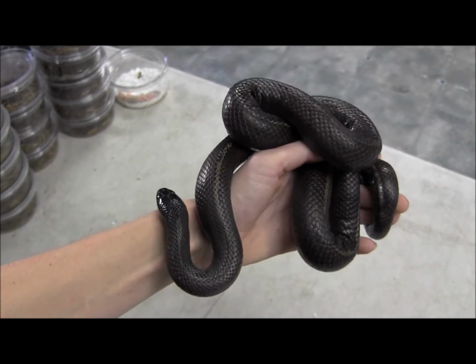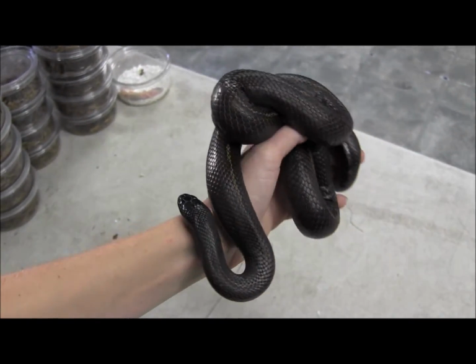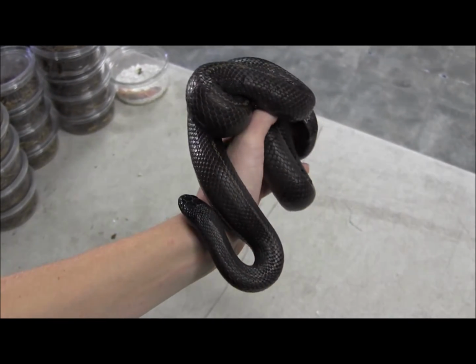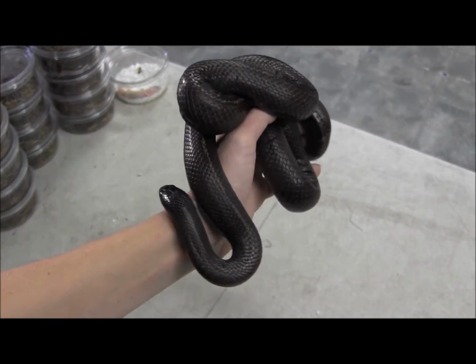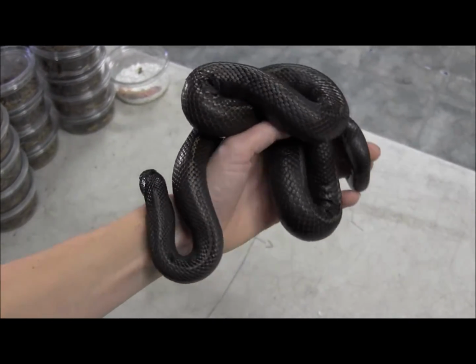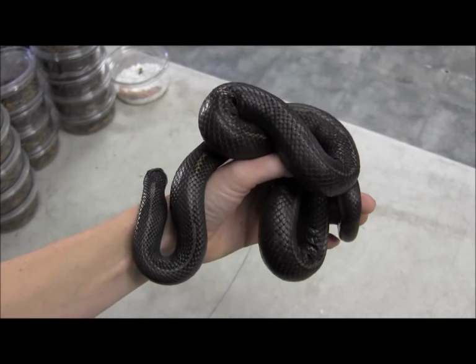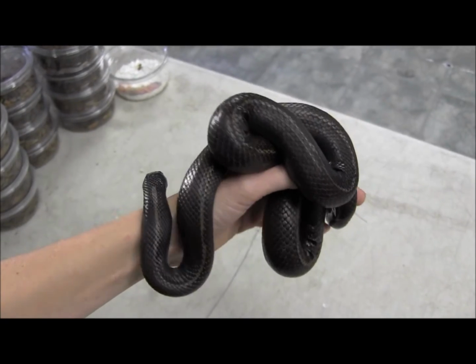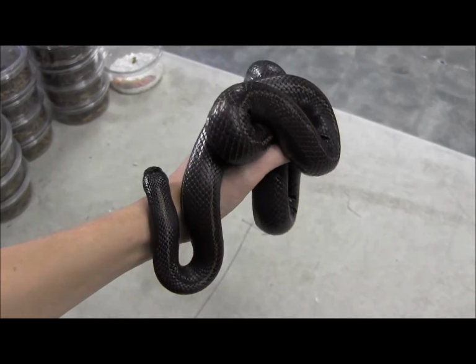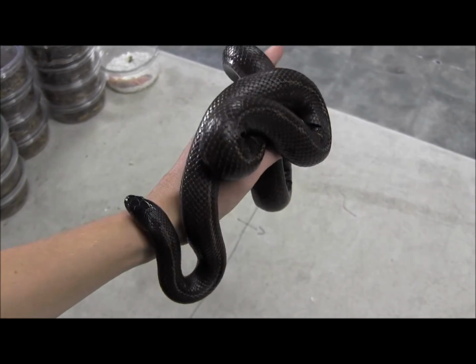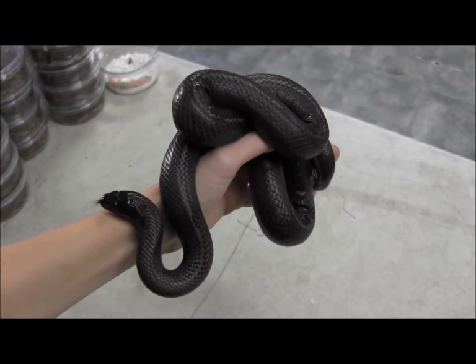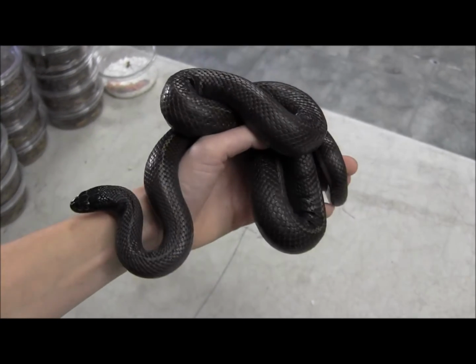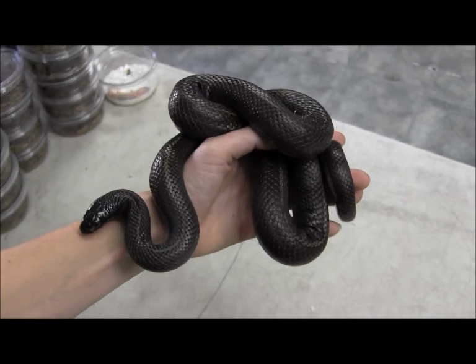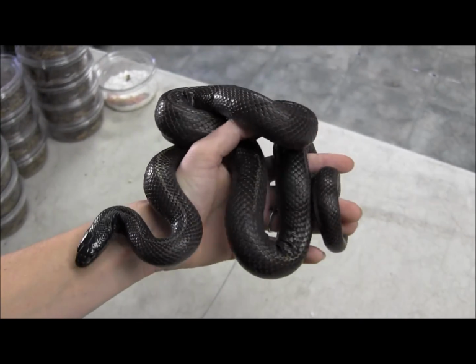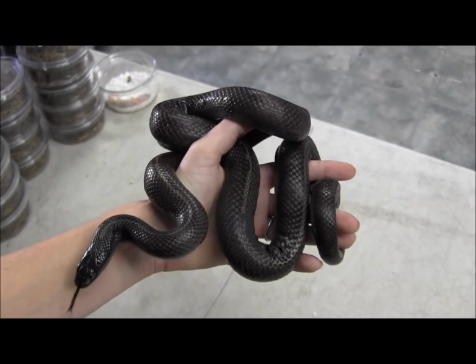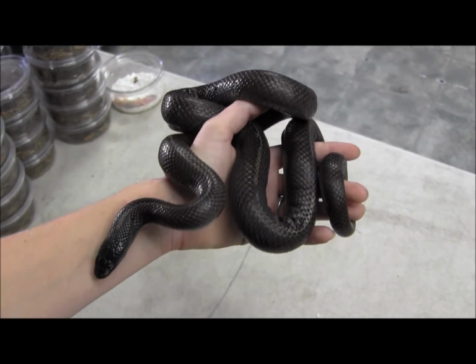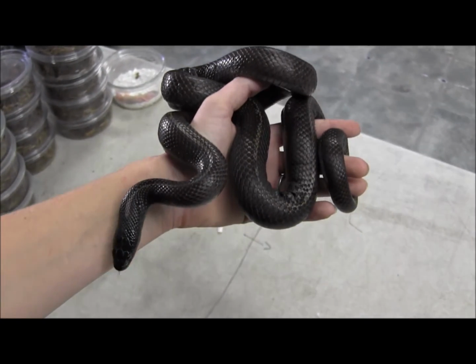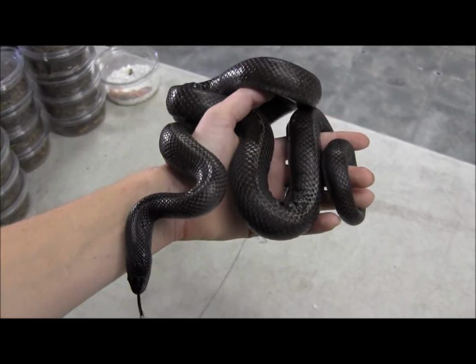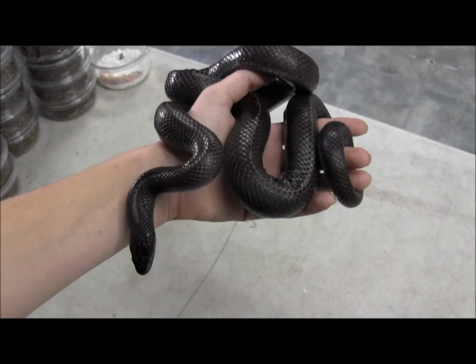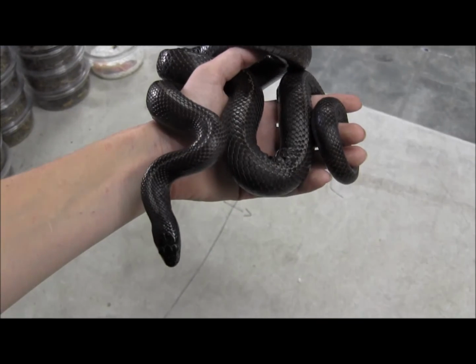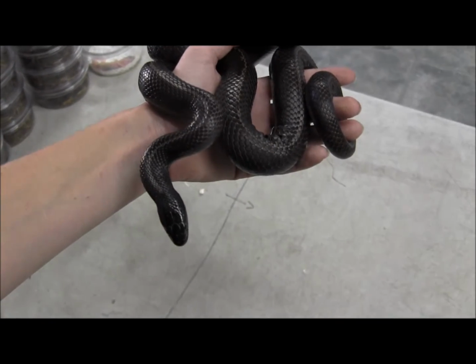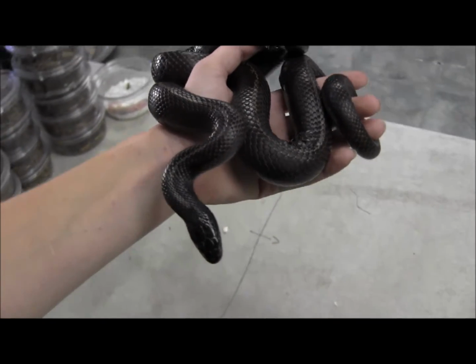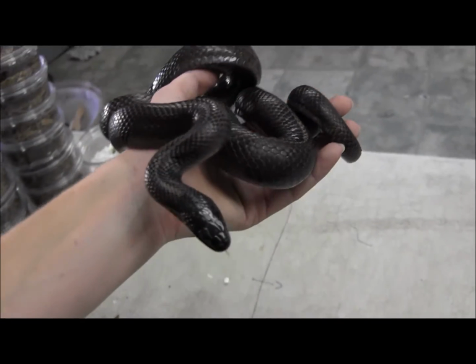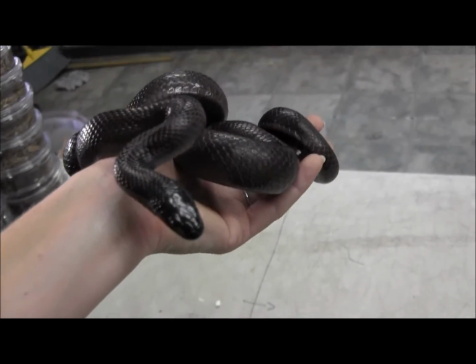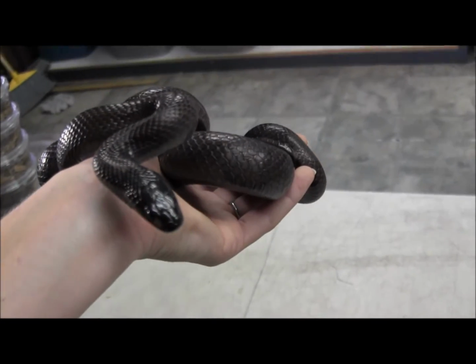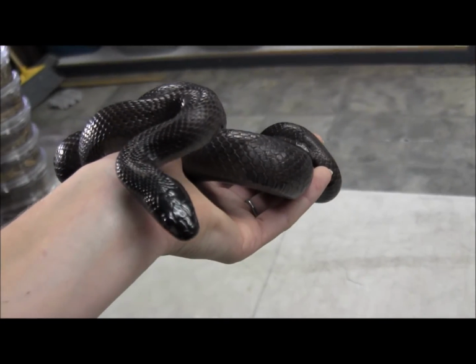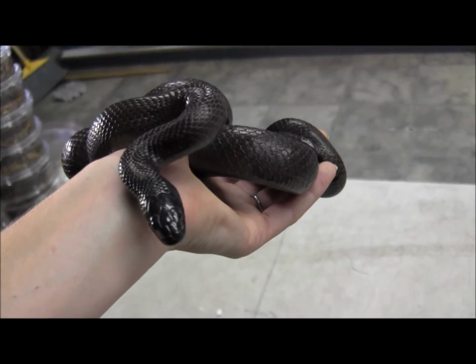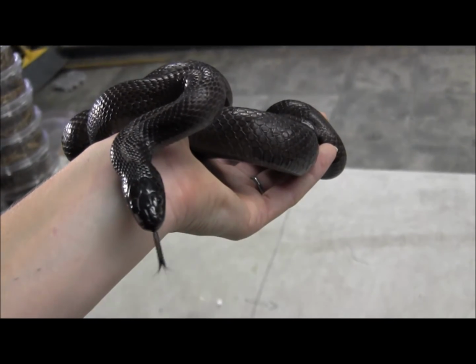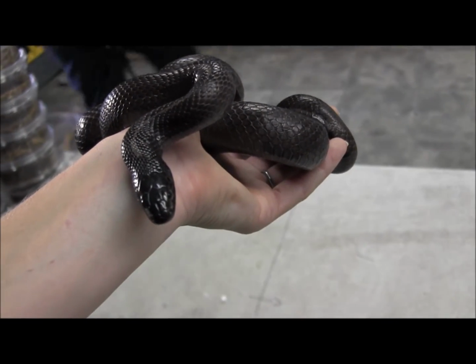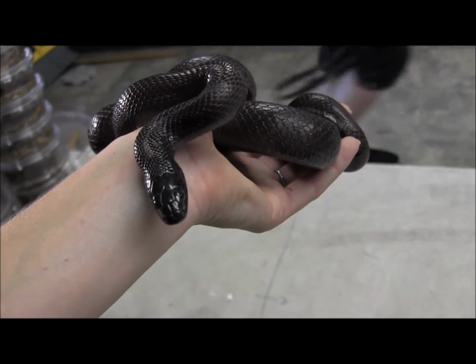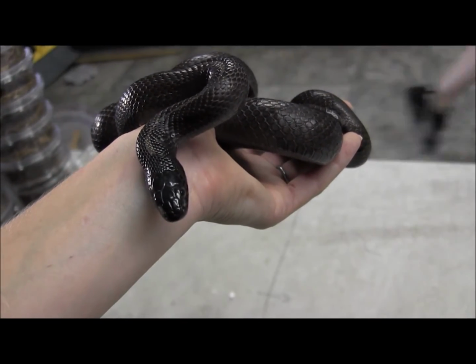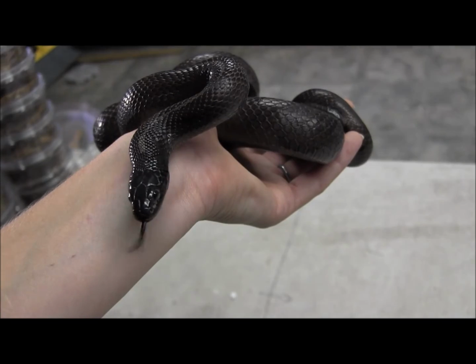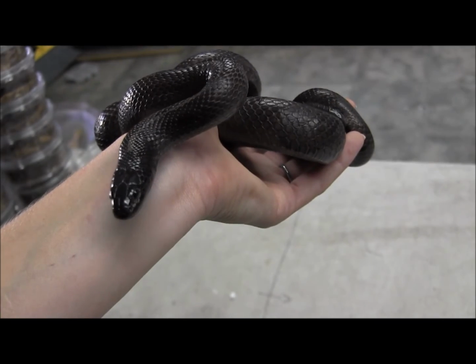If you're looking for a snake to breed this coming season, this is a great animal to pick up. If you're just looking for a great pet, this is a fantastic snake for that too. As you can see, he is super mellow, in good condition, healthy with active tongue flicking.